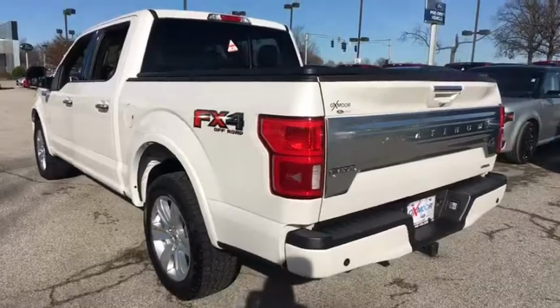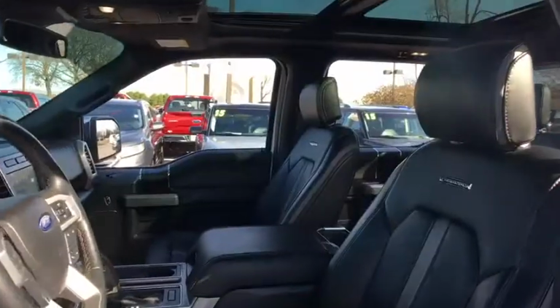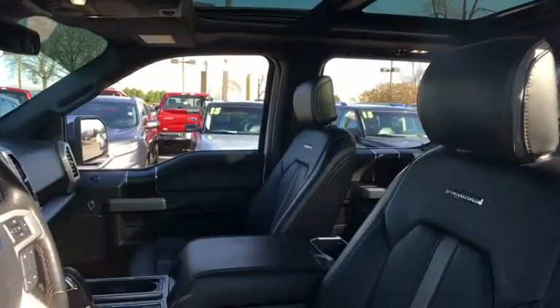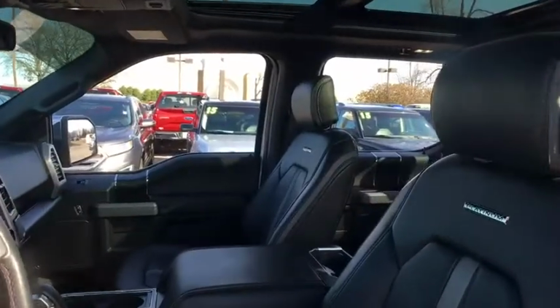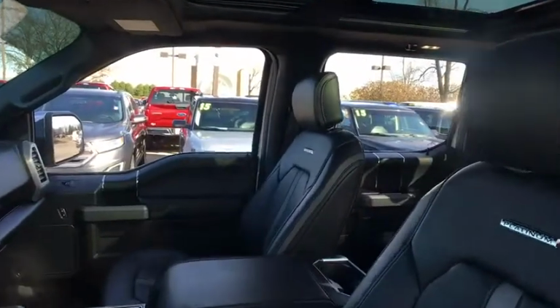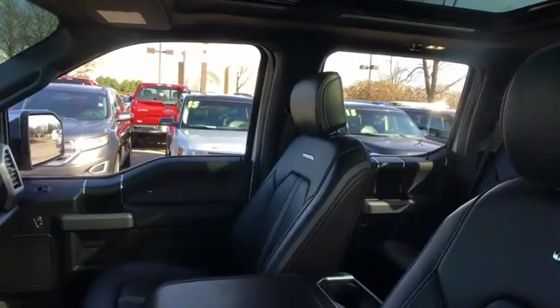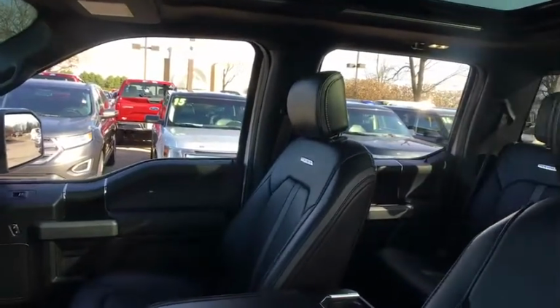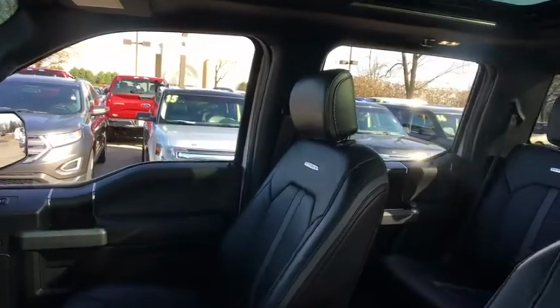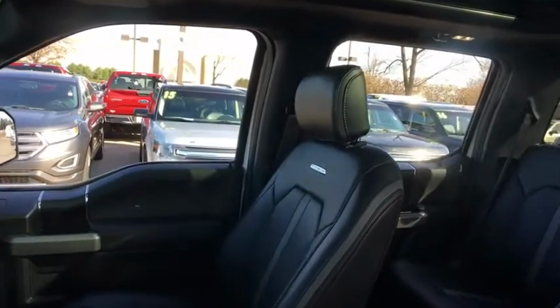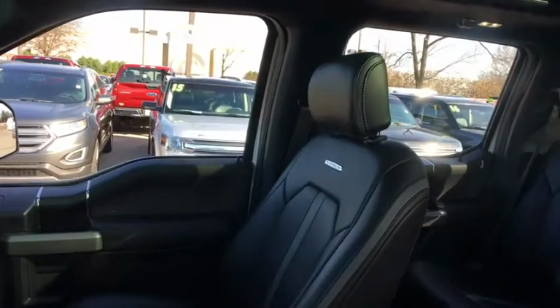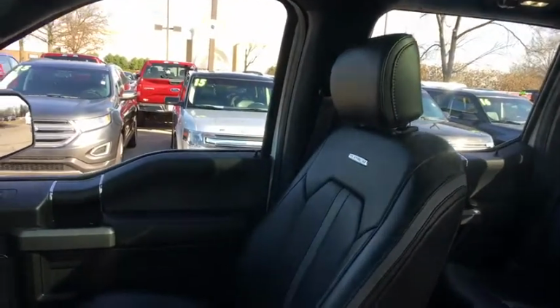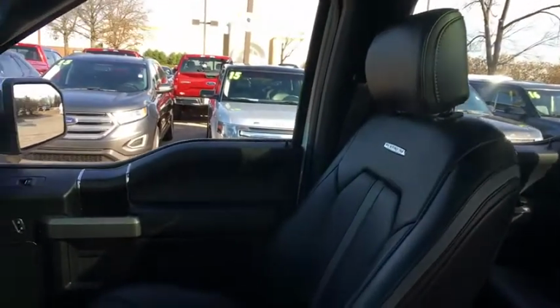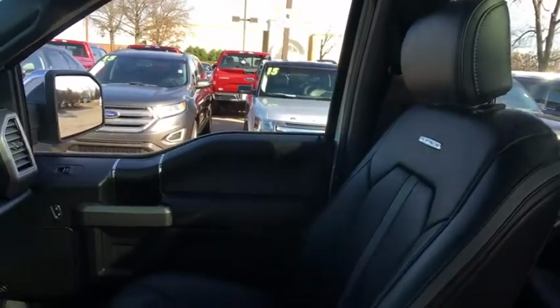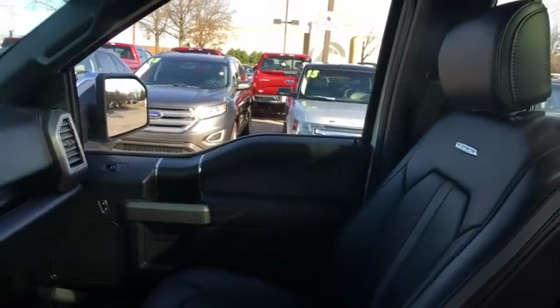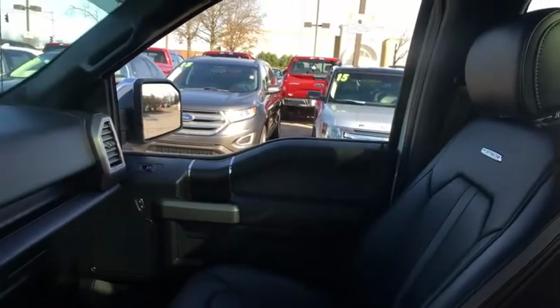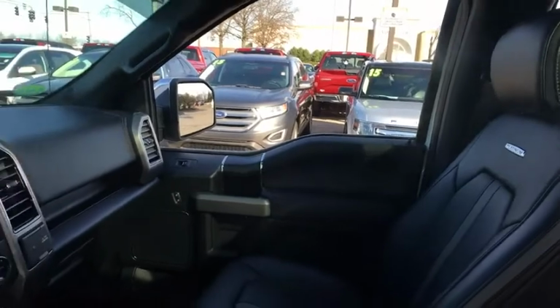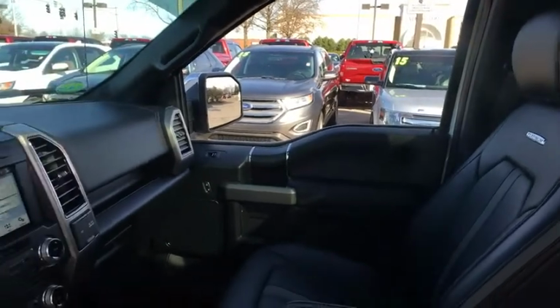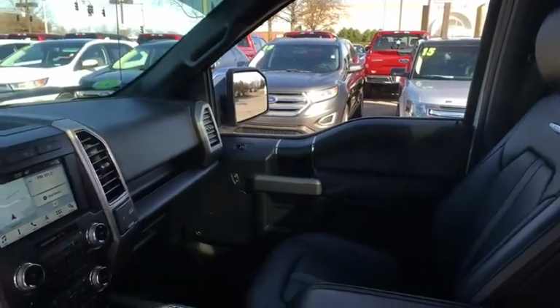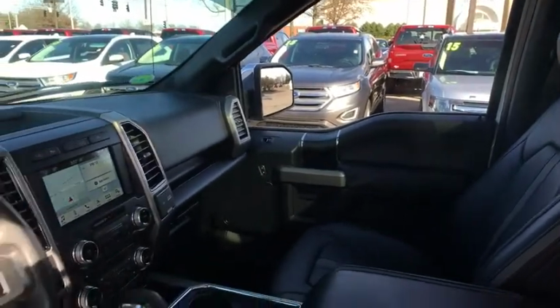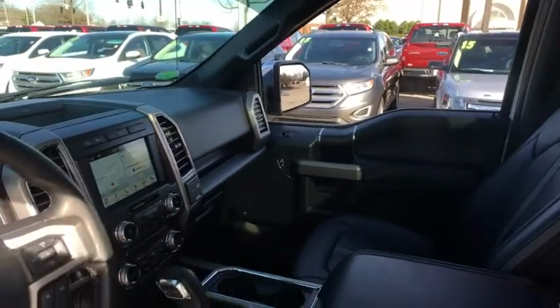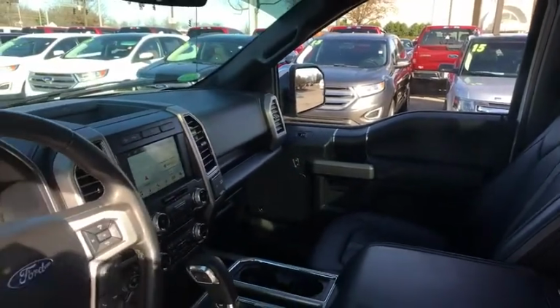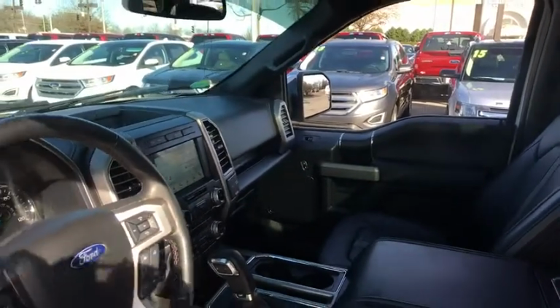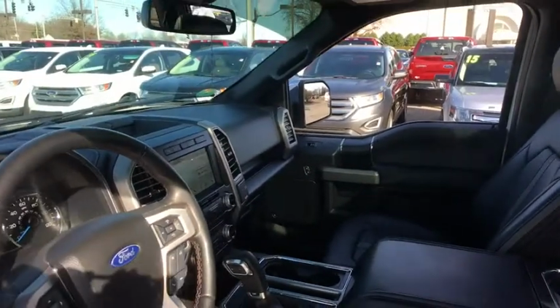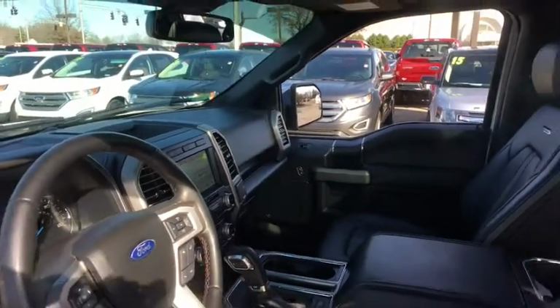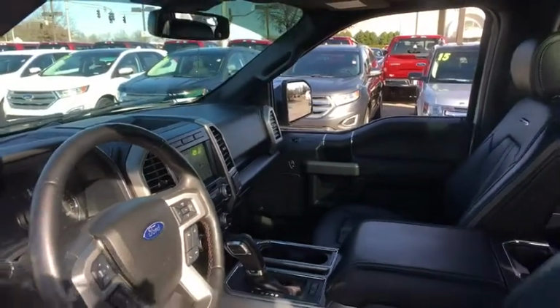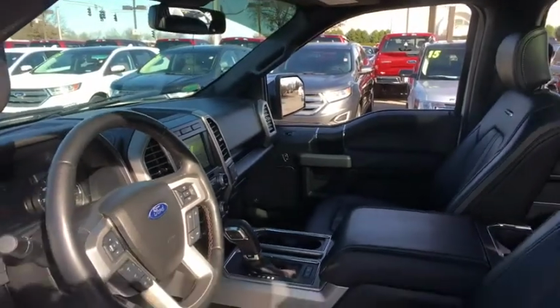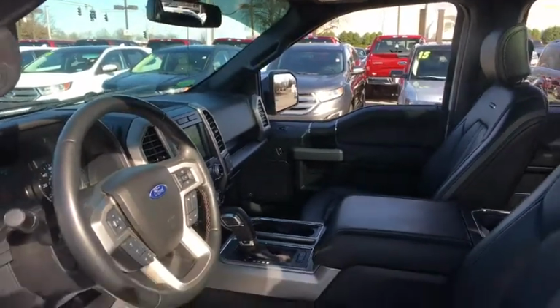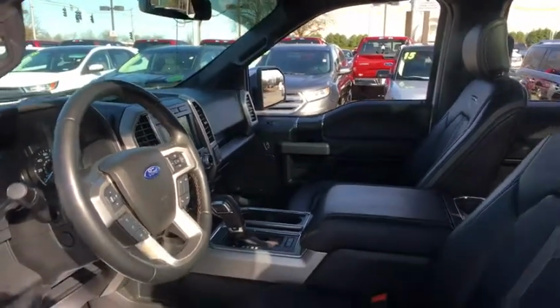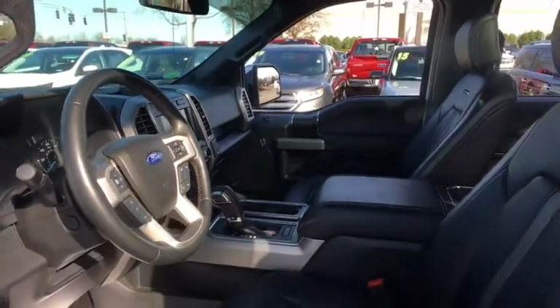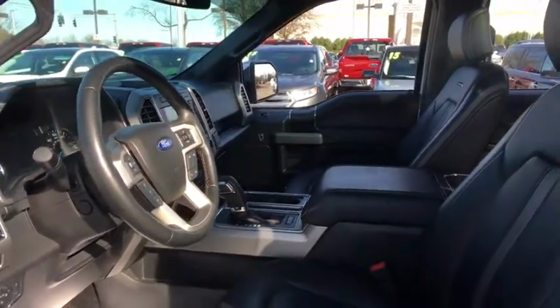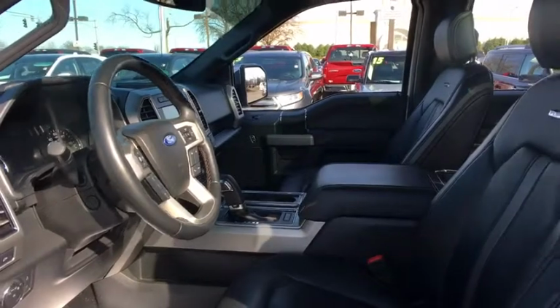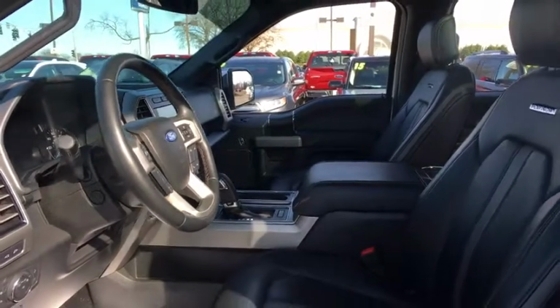Power passenger seat, navigation system, traction control, heated seats, backup camera, dual airbags, power steering, alloy wheels, one owner, four-wheel disc brakes.